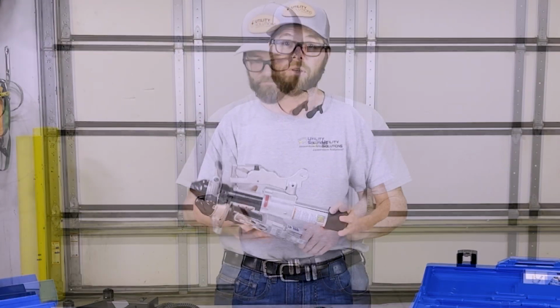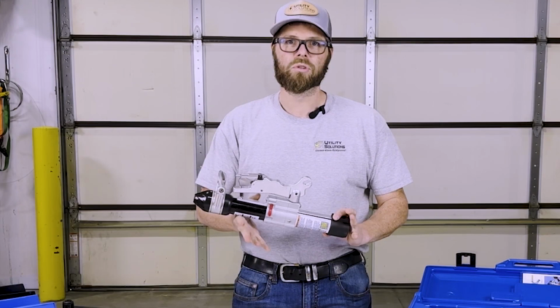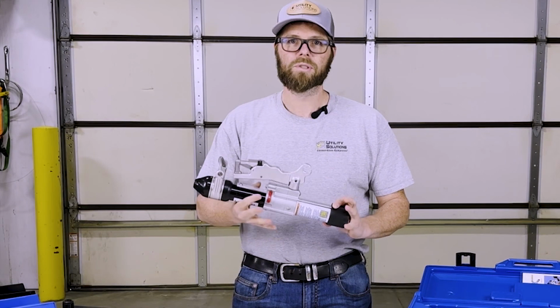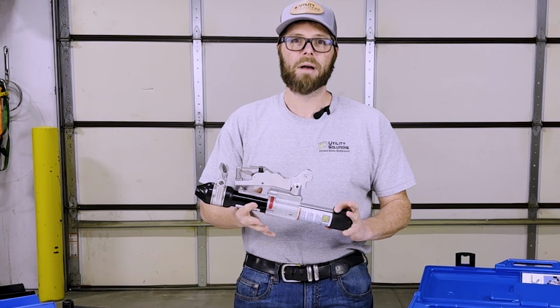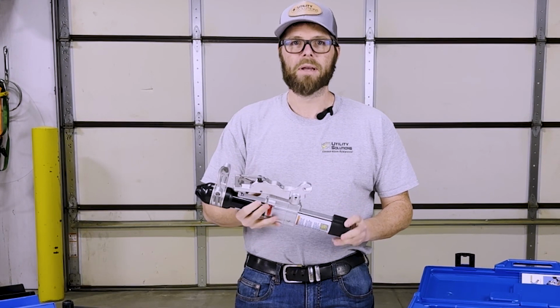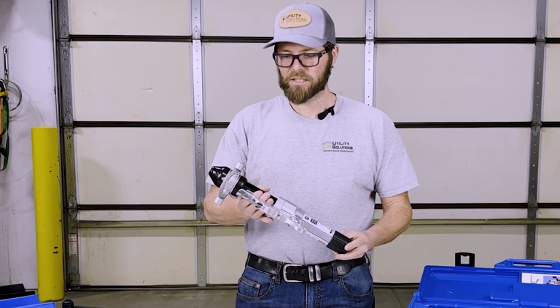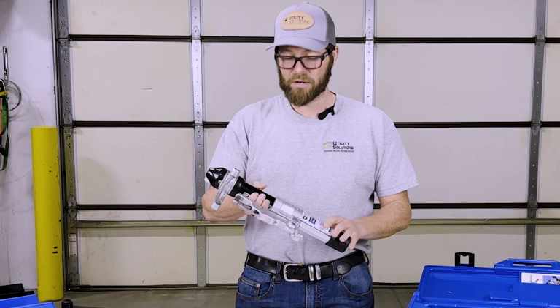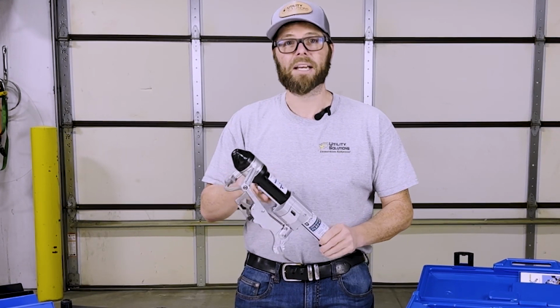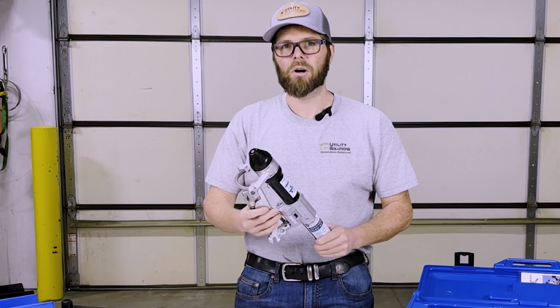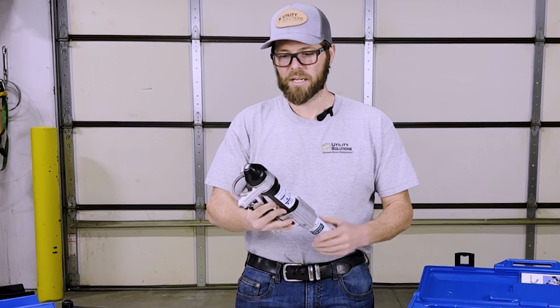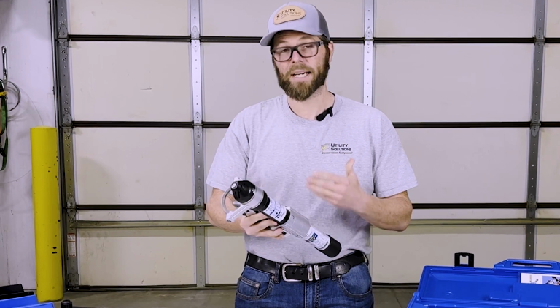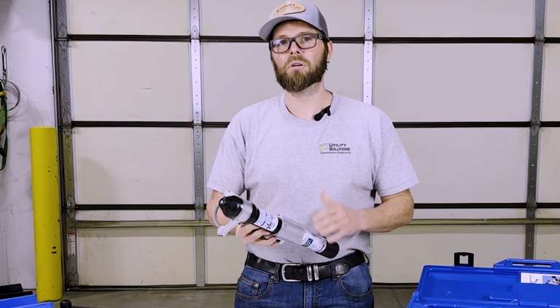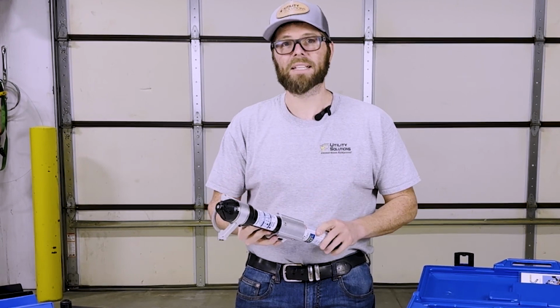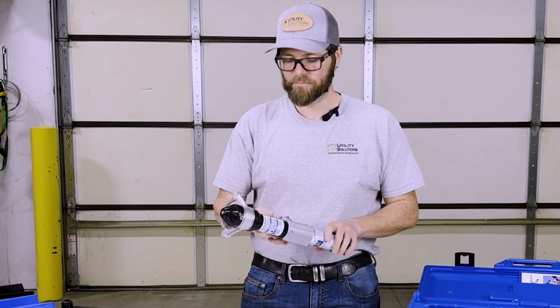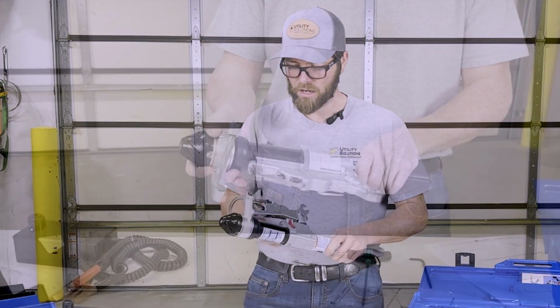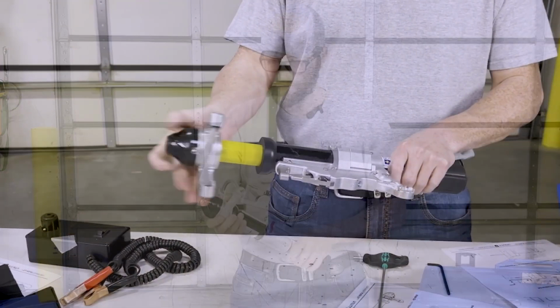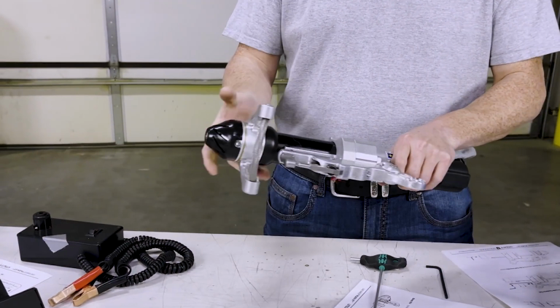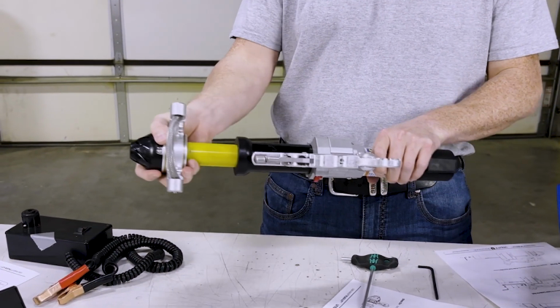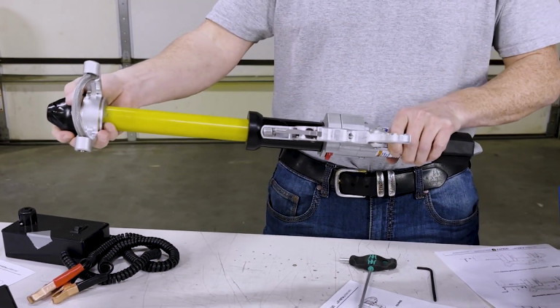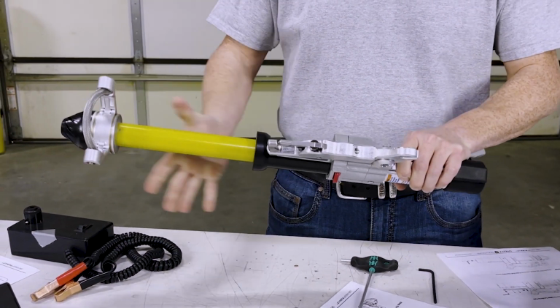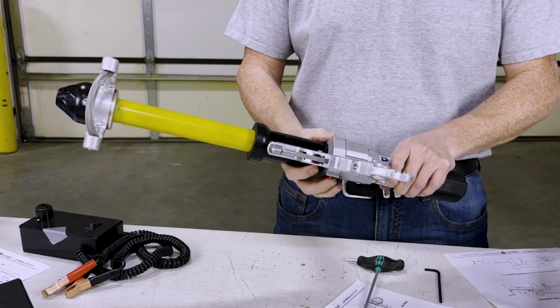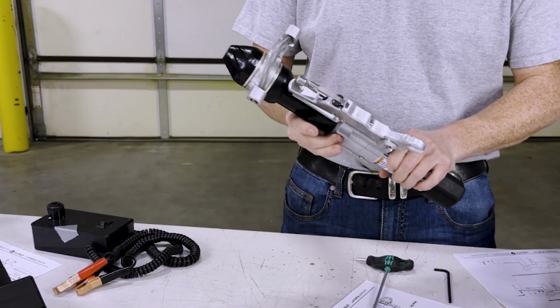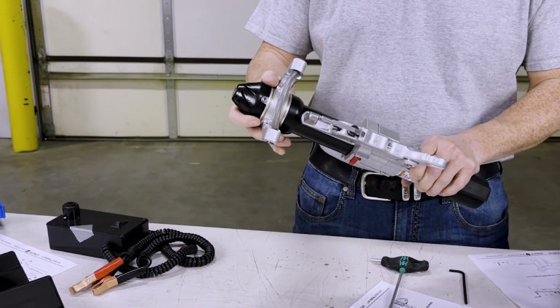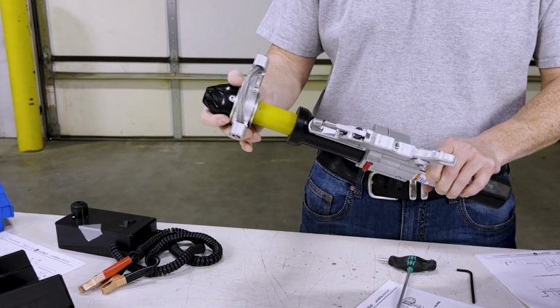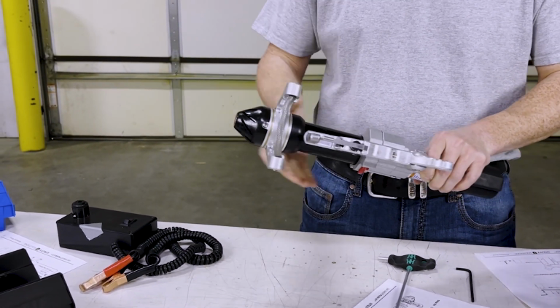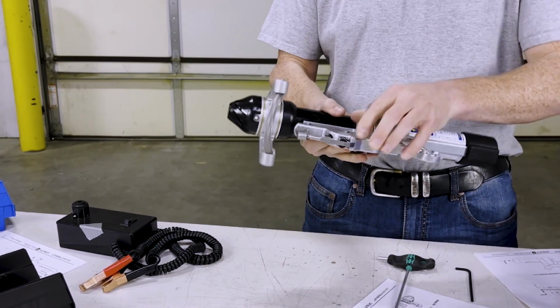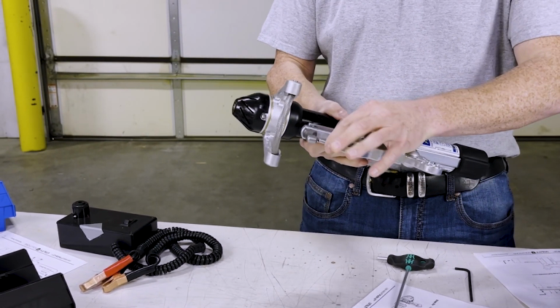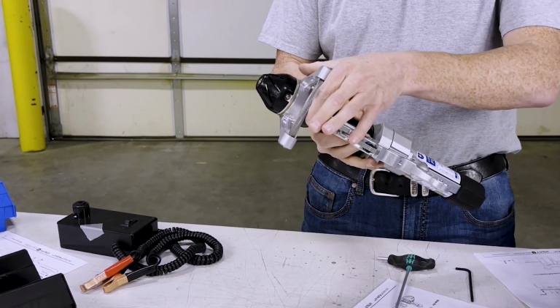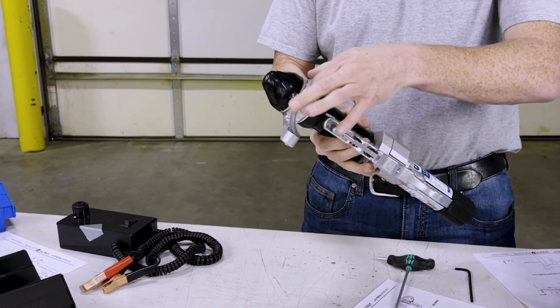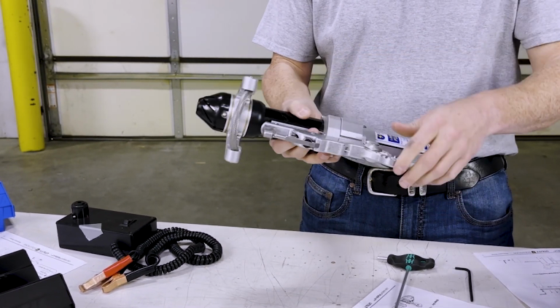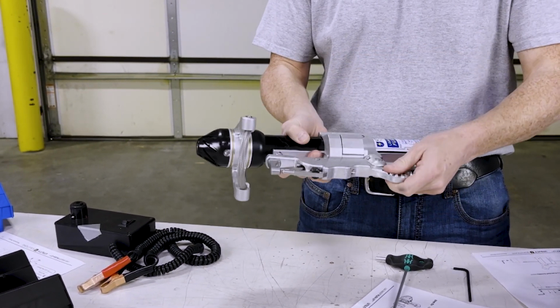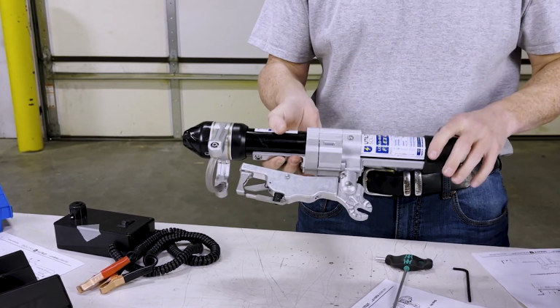With two tools in a matter of minutes, this tool can be taken apart, inspected, and put back together. Pre-flight: fully extend the tool, check the moving parts, and verify the reset.